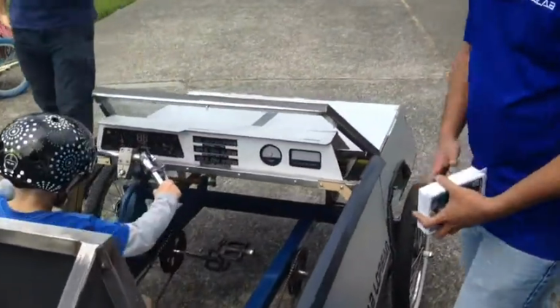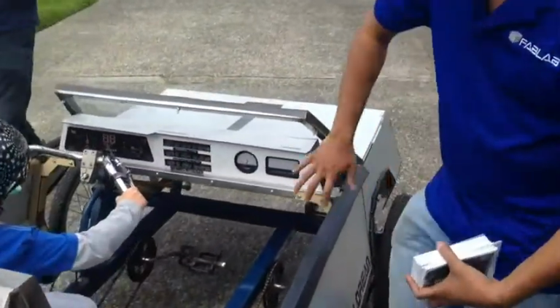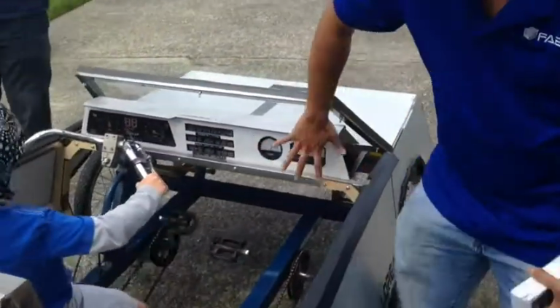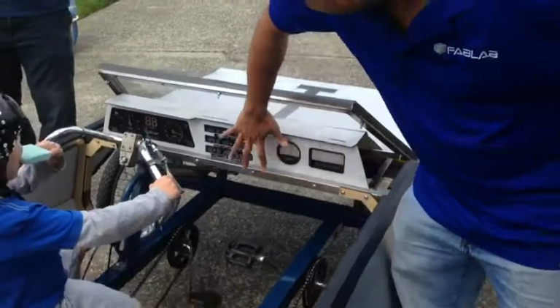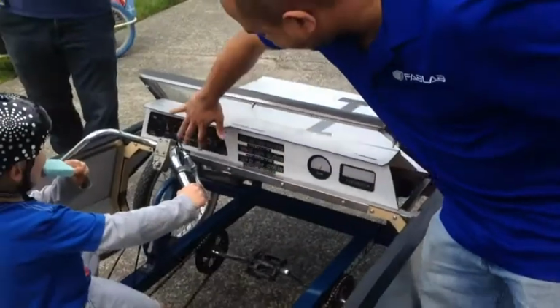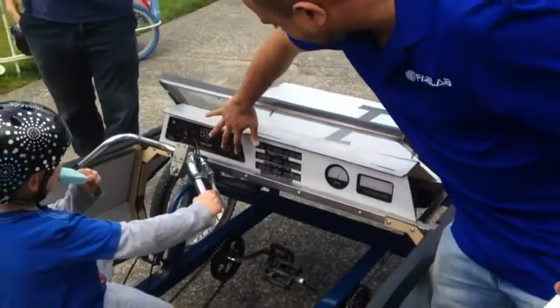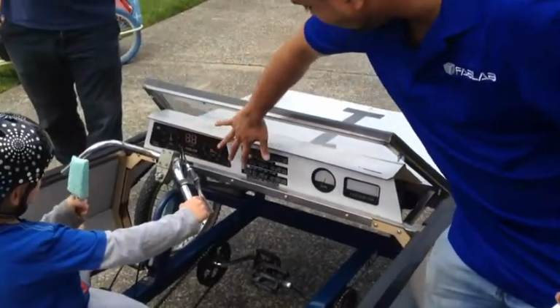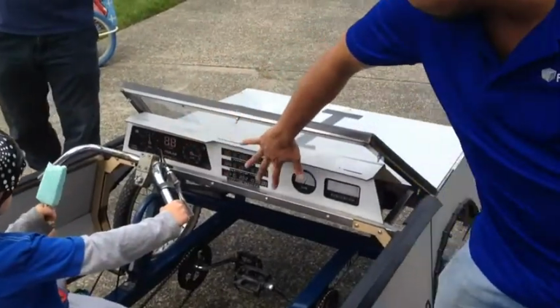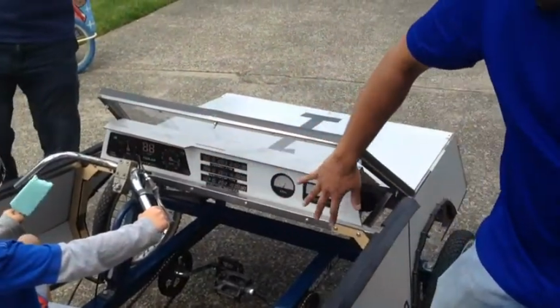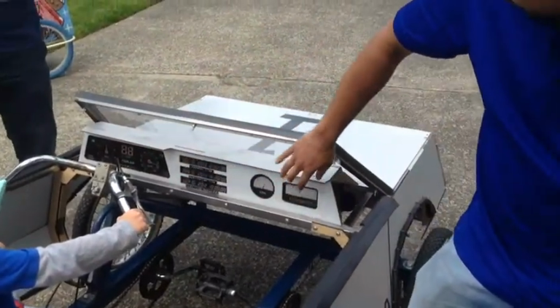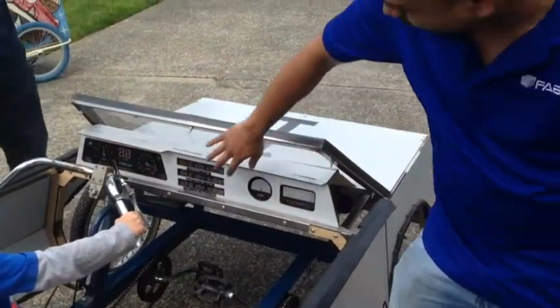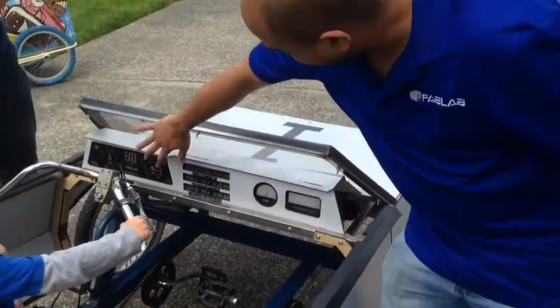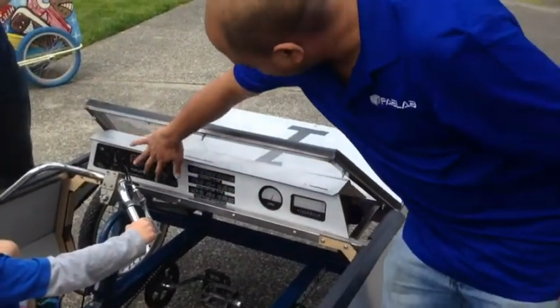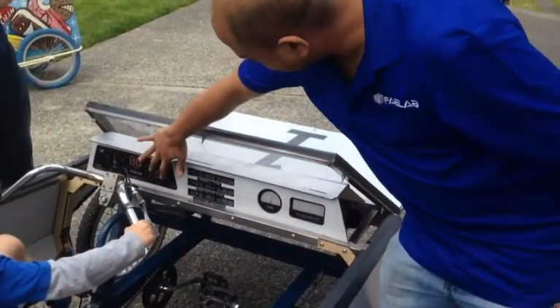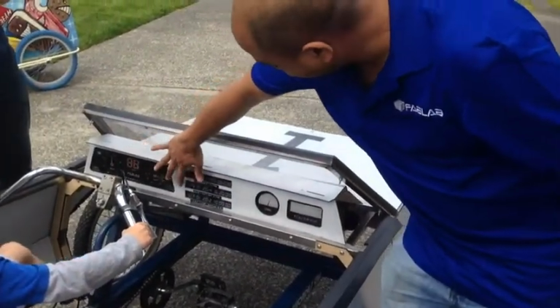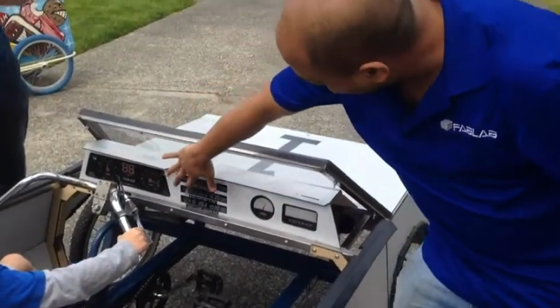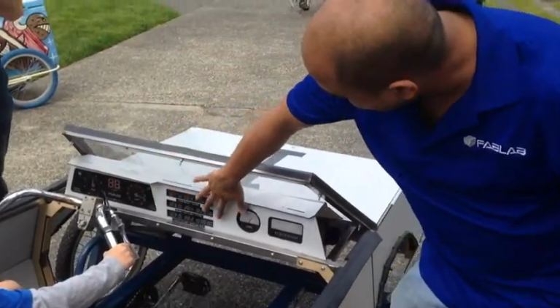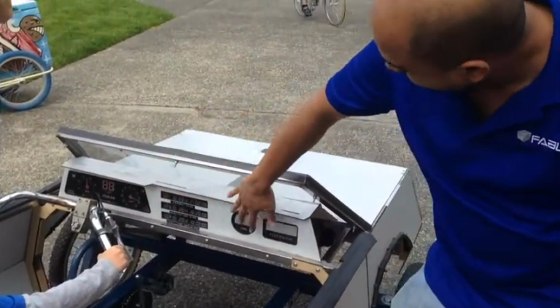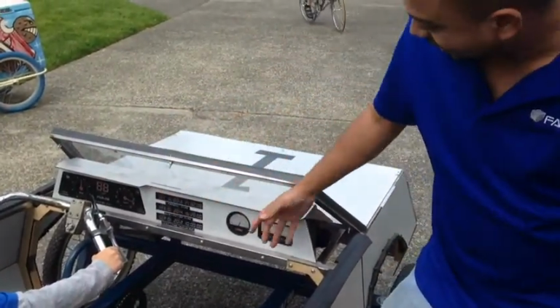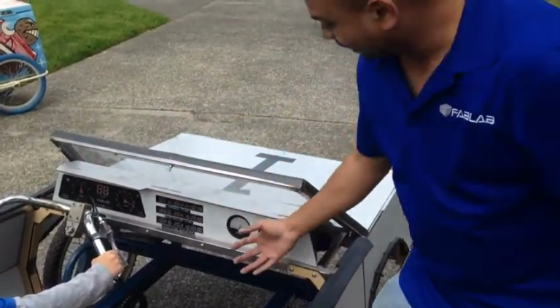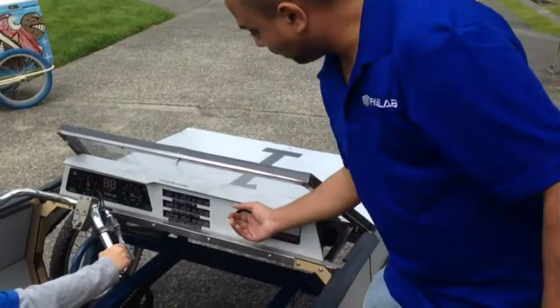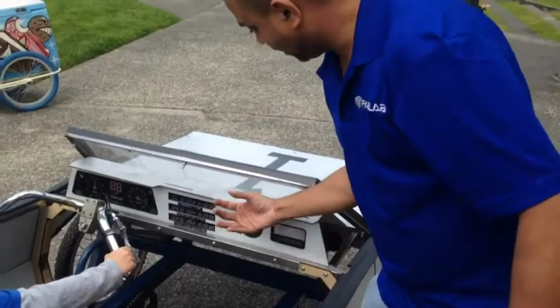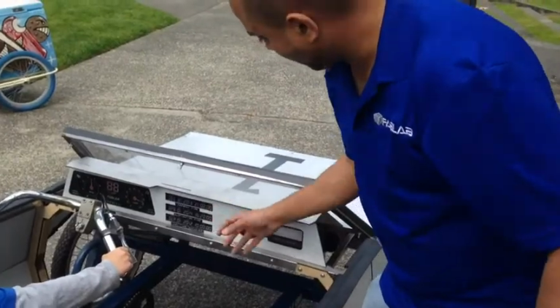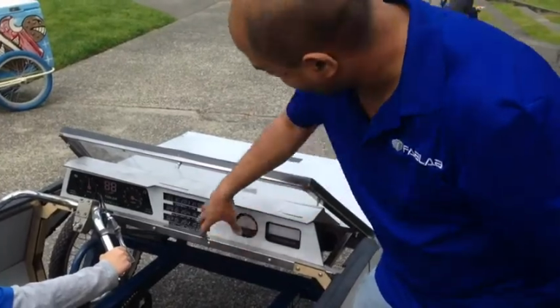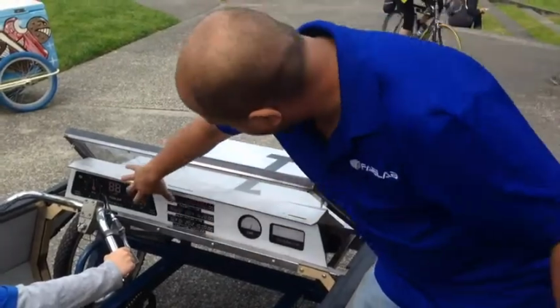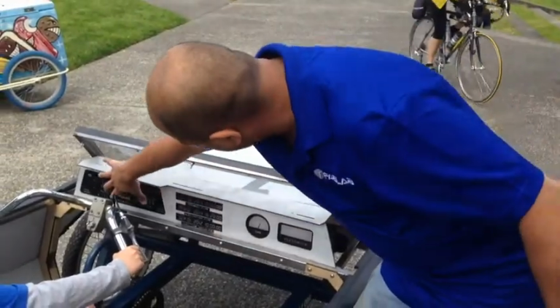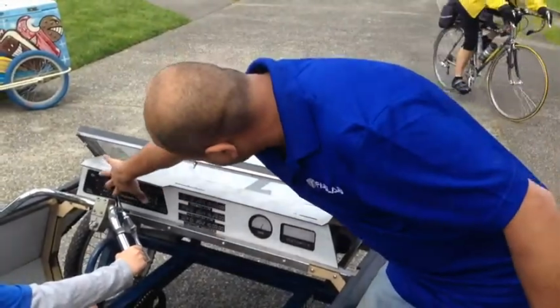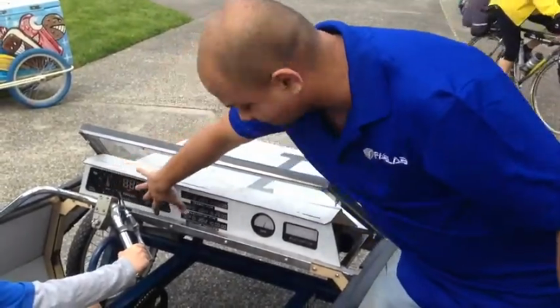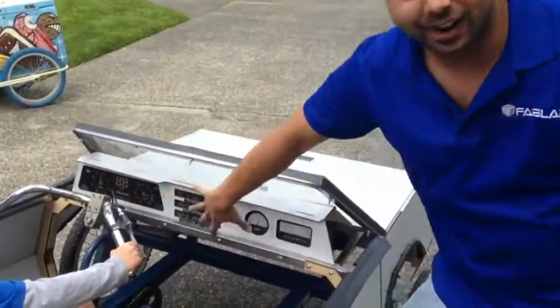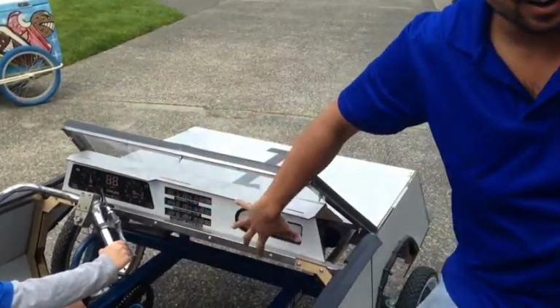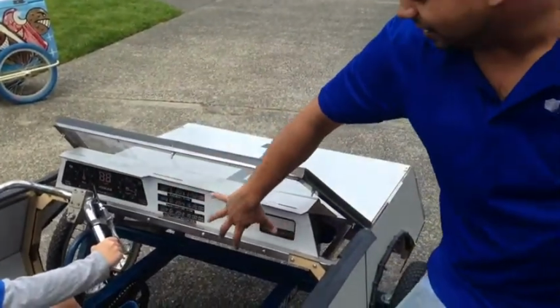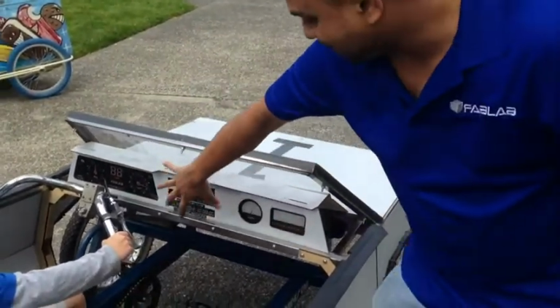This whole dashboard illuminates as well. All of these were laser engraved and whenever it's on at night, the light shines through and lights up this entire dashboard.